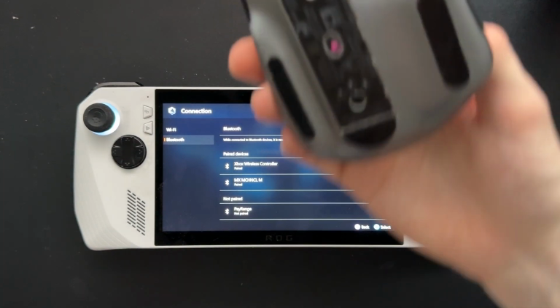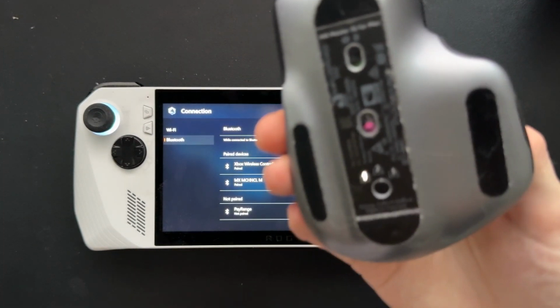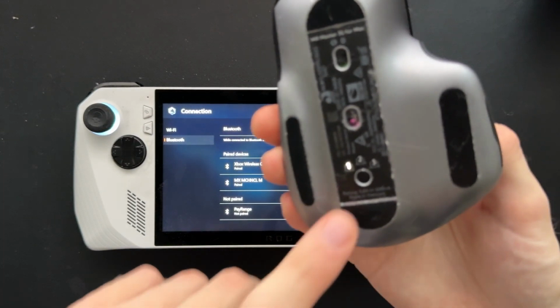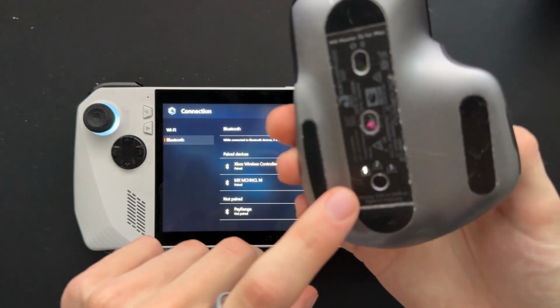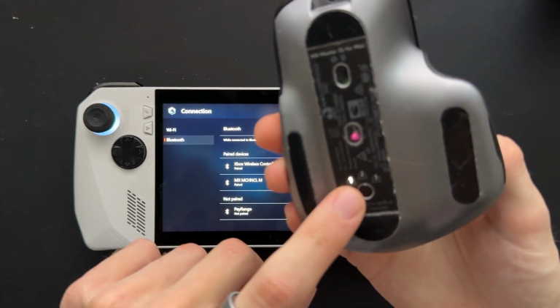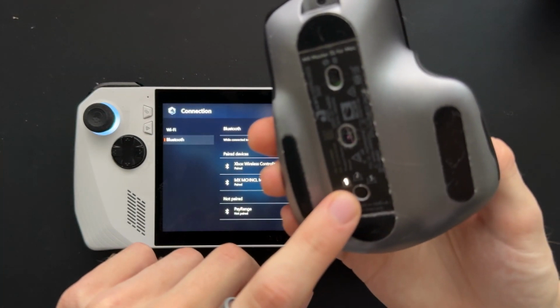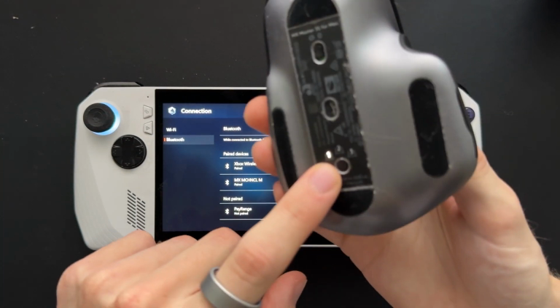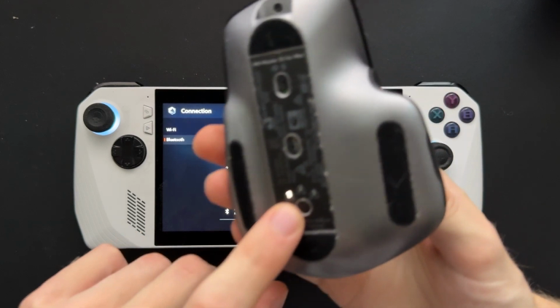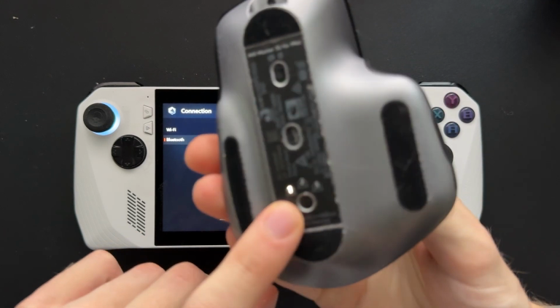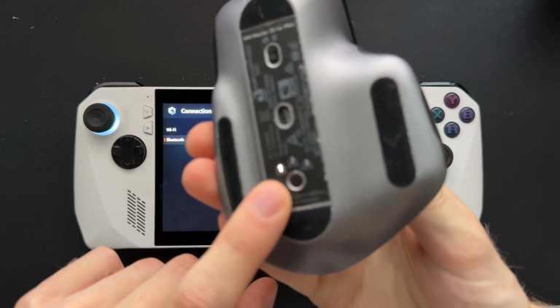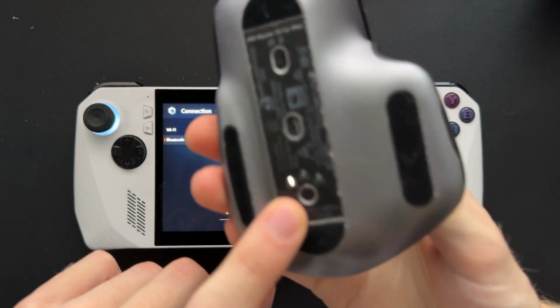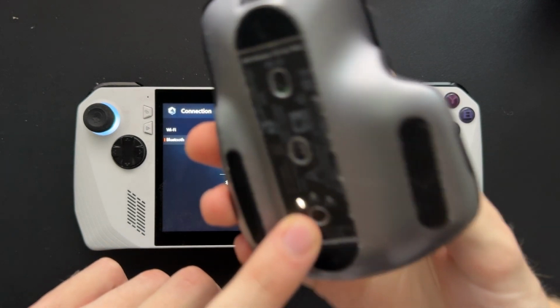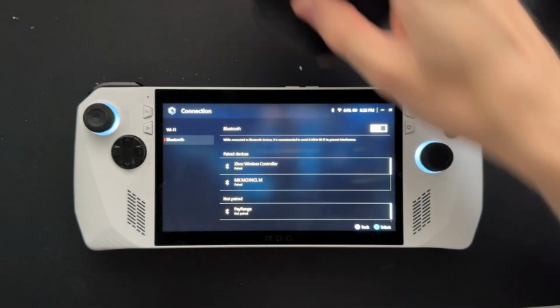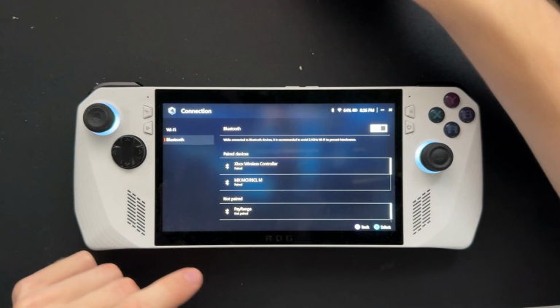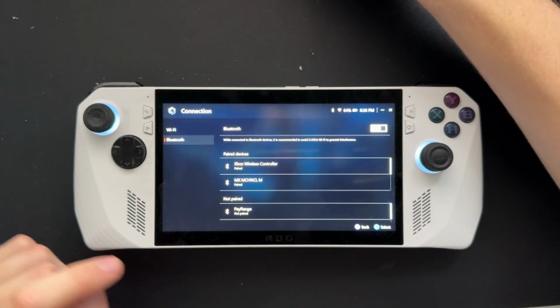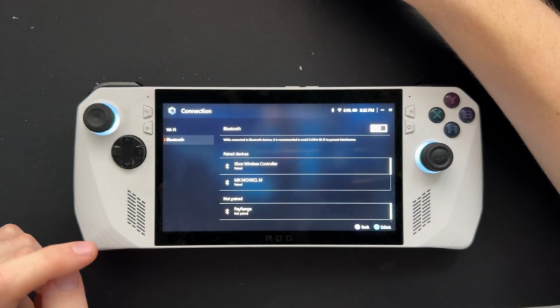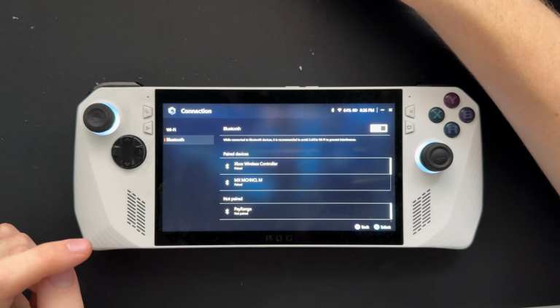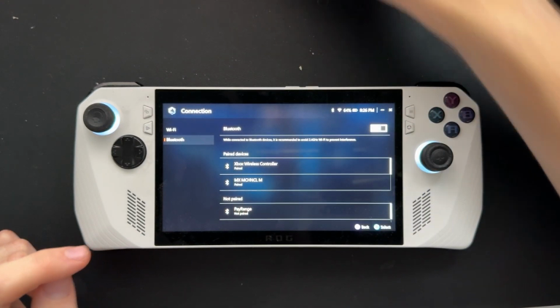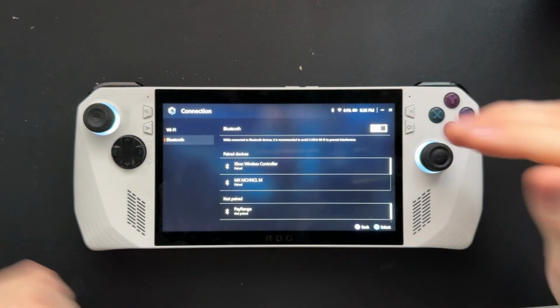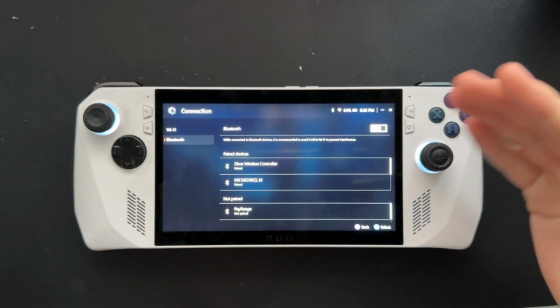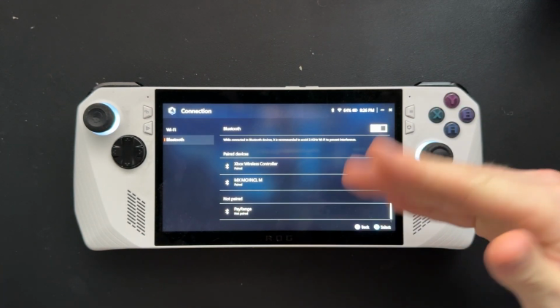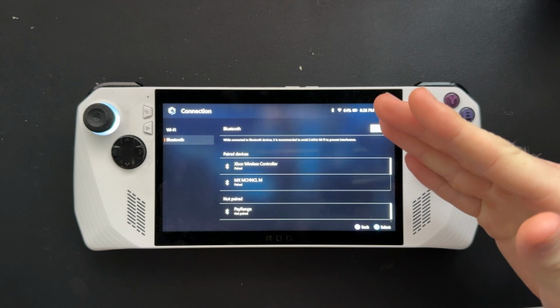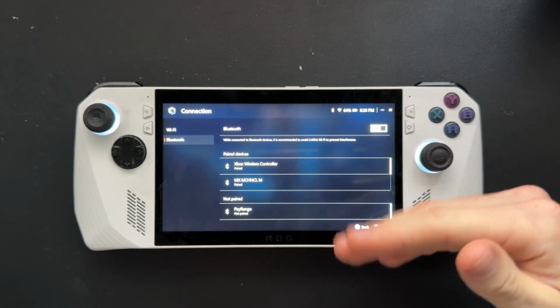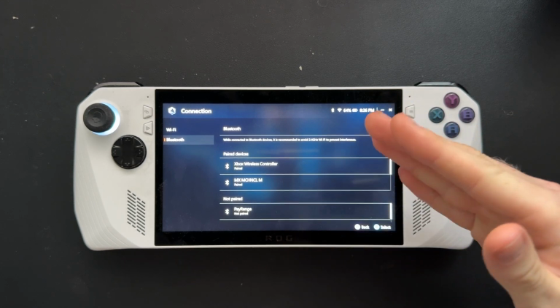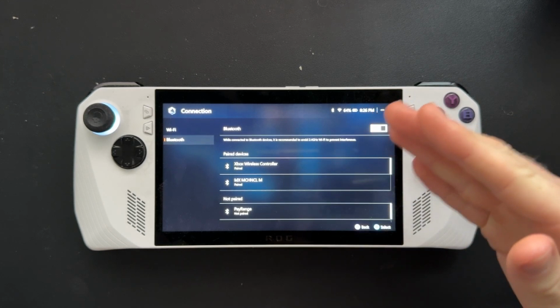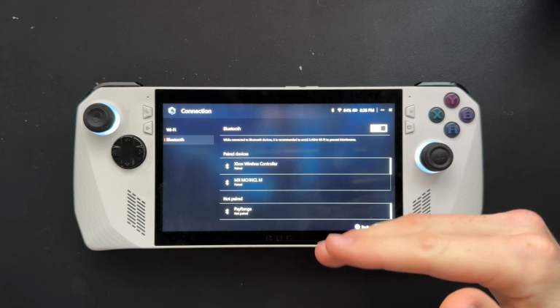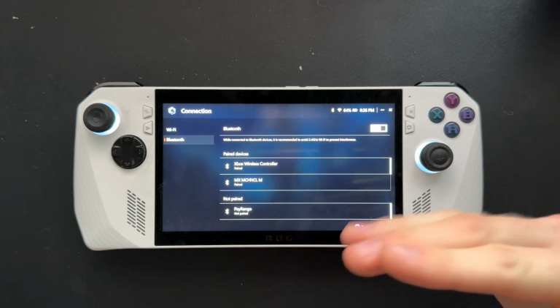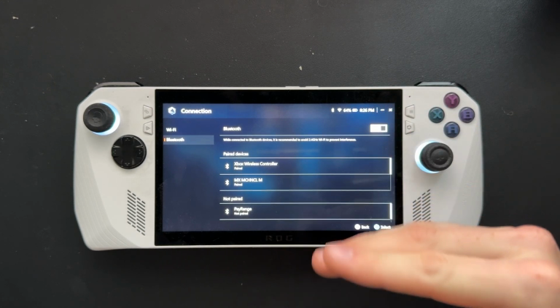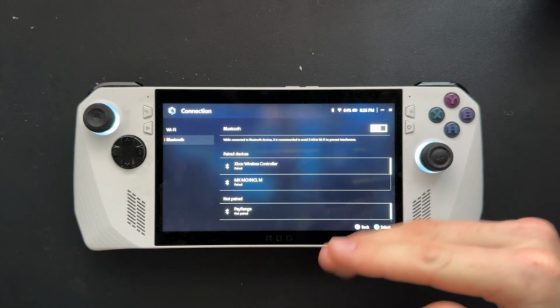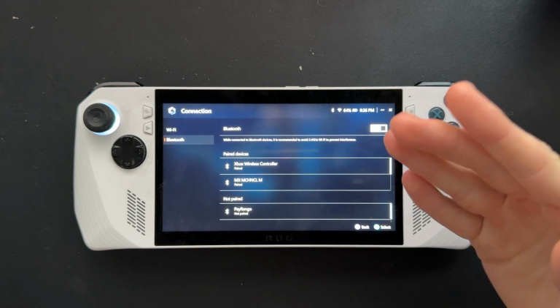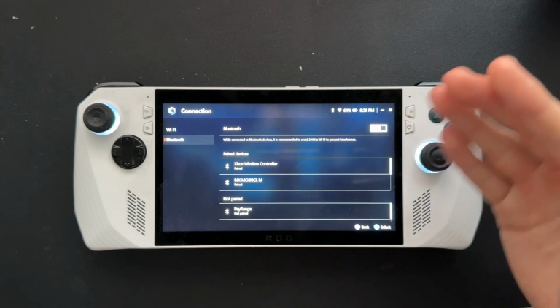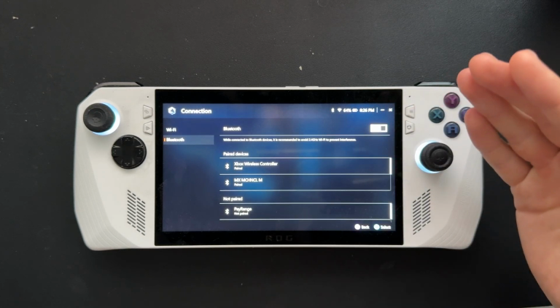For this one, I just had to hold down this switcher here — that's how you go ahead and pair it. It would just pop up in this menu when the Bluetooth device is starting its pairing process.